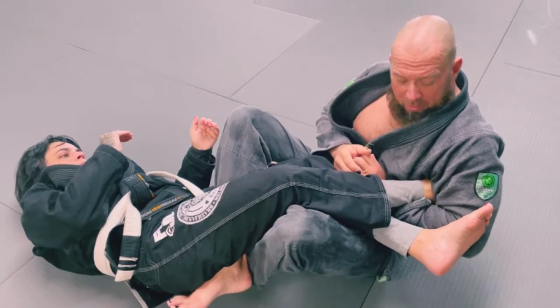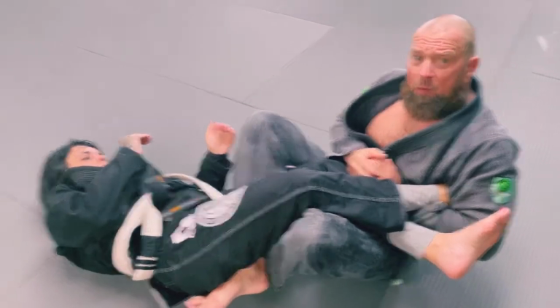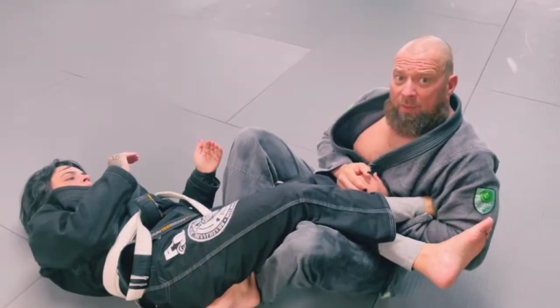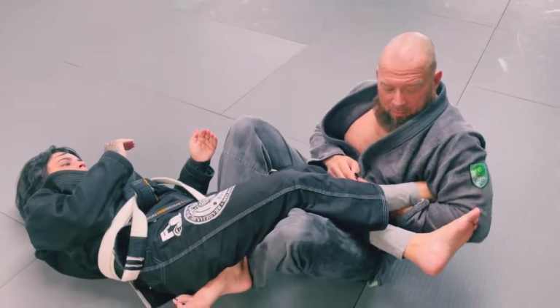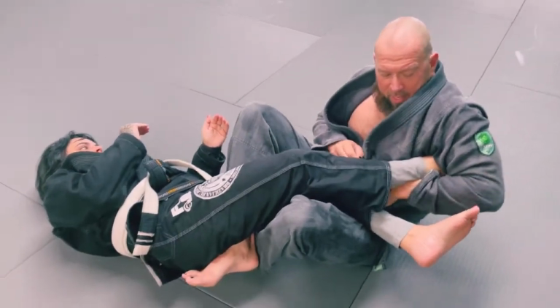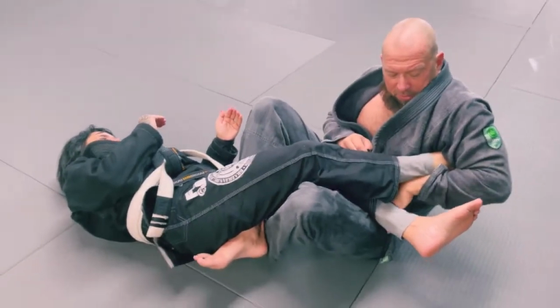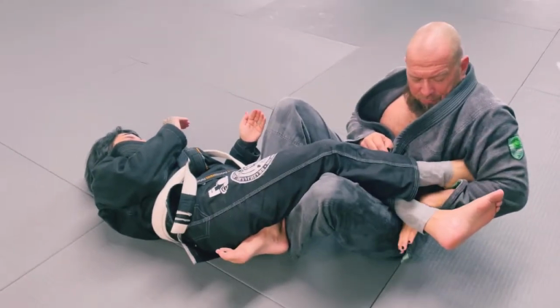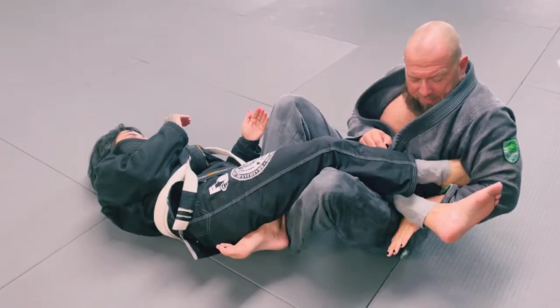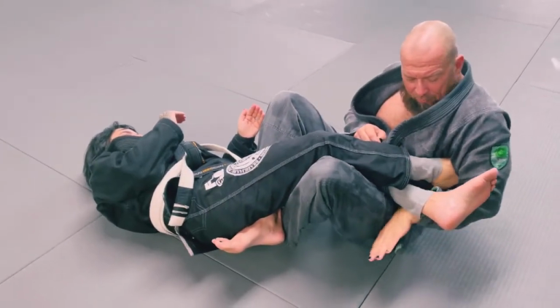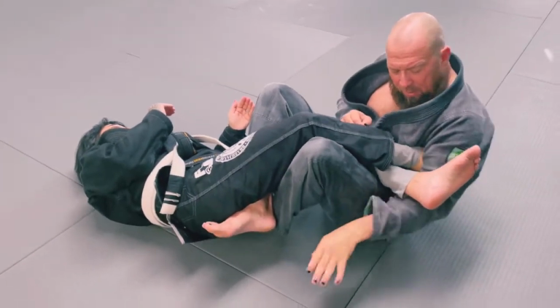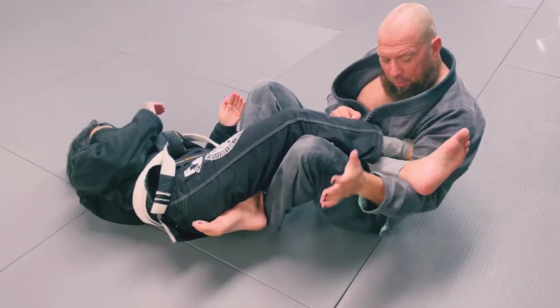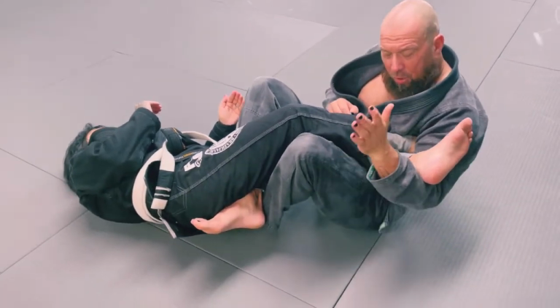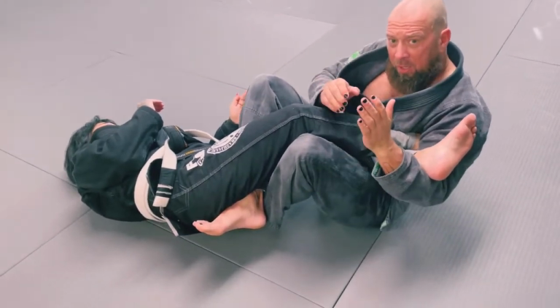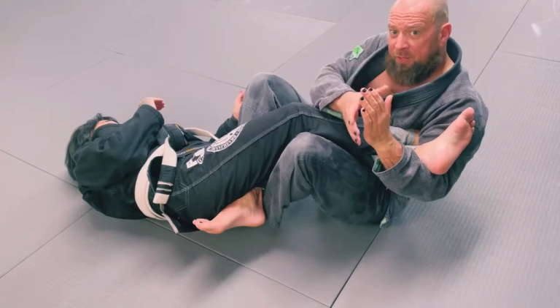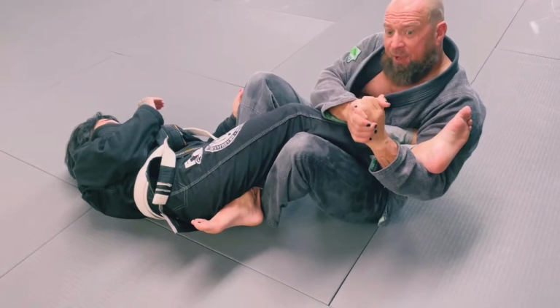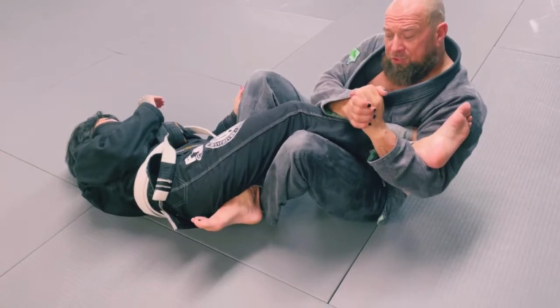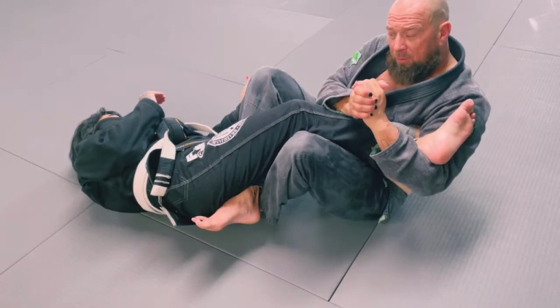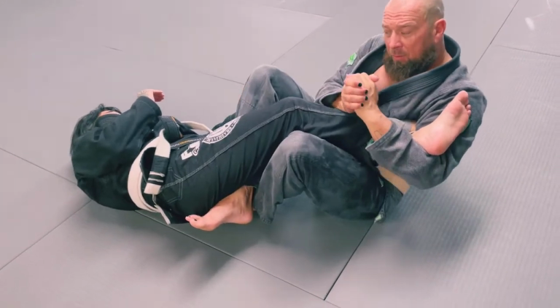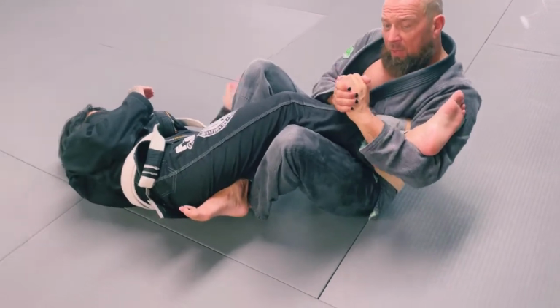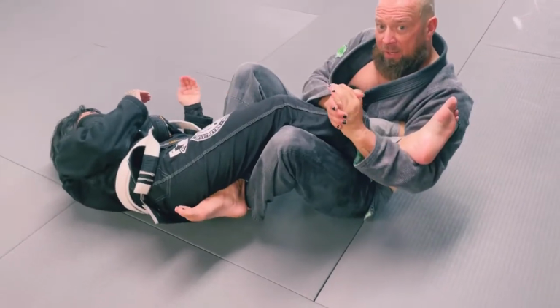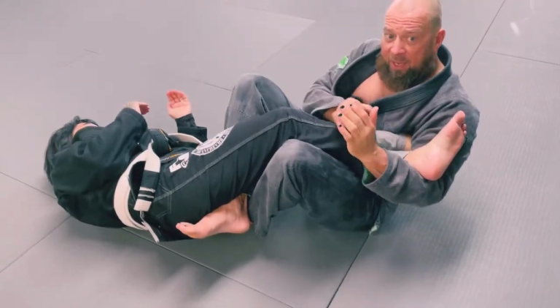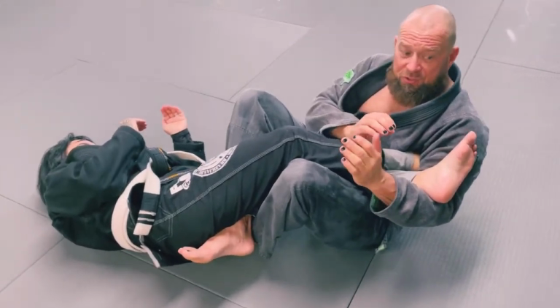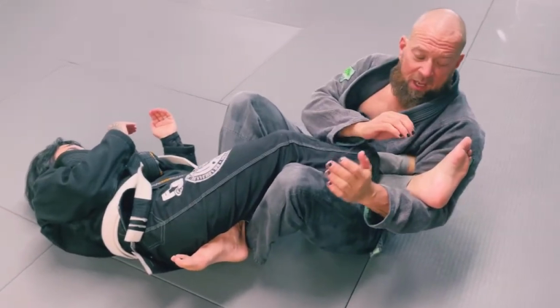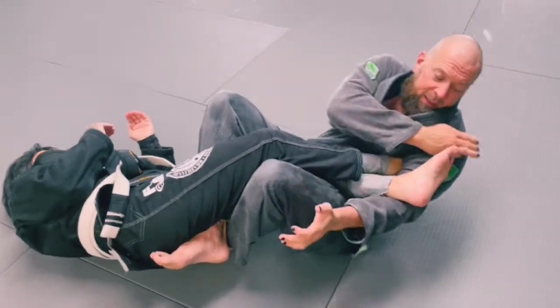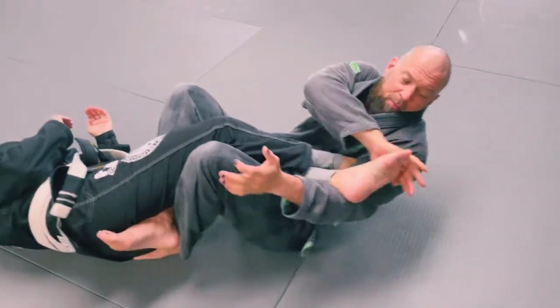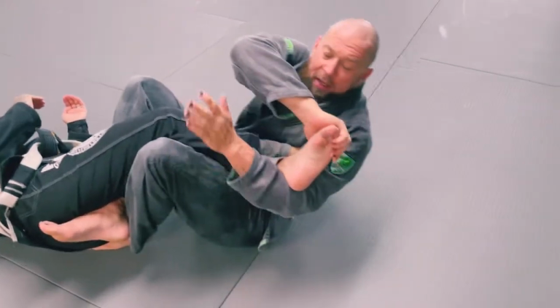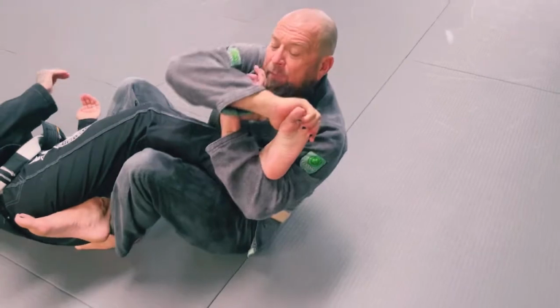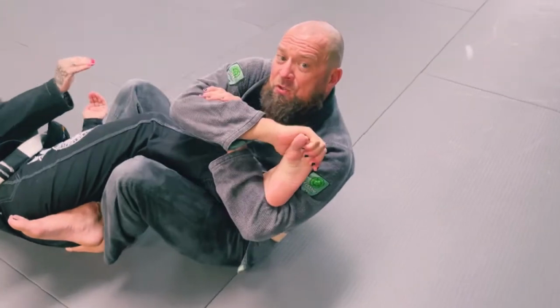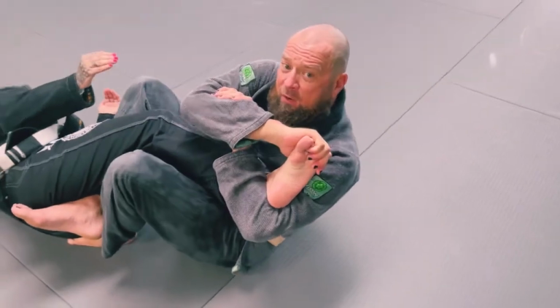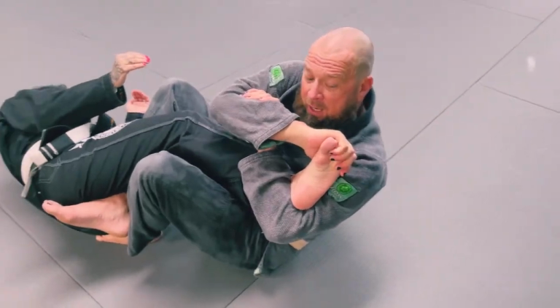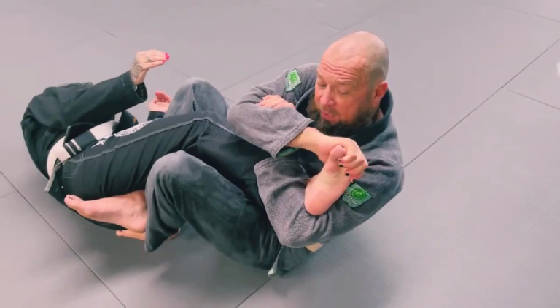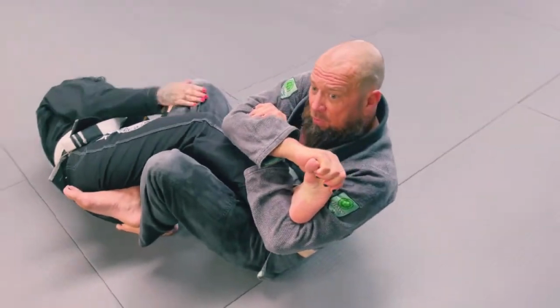But I don't want that. I'm going to come under through here and hook for the calf crusher. Now I can lean back and grab the toes here — and now I've got a toe hold.